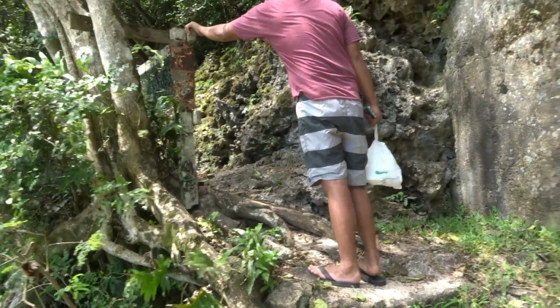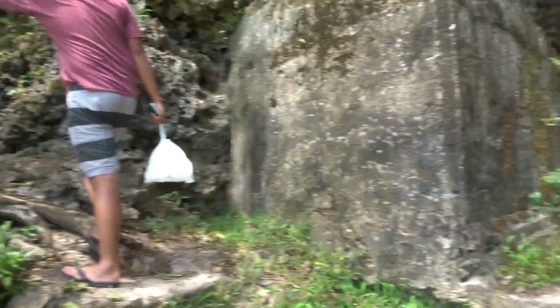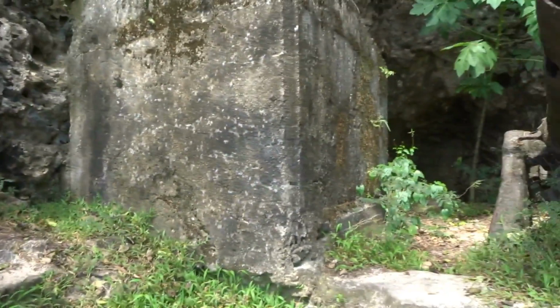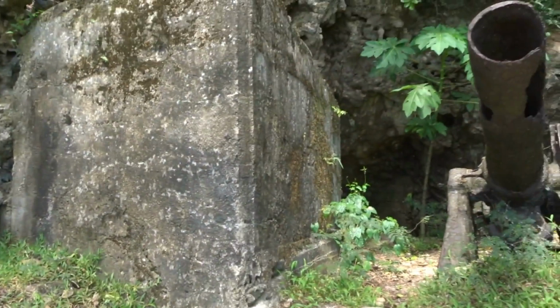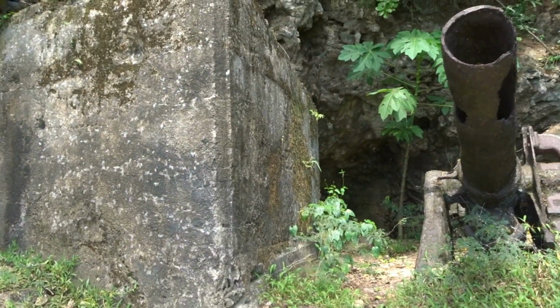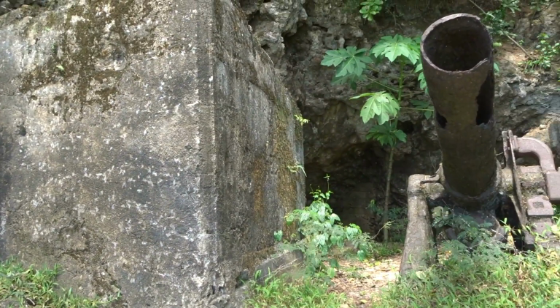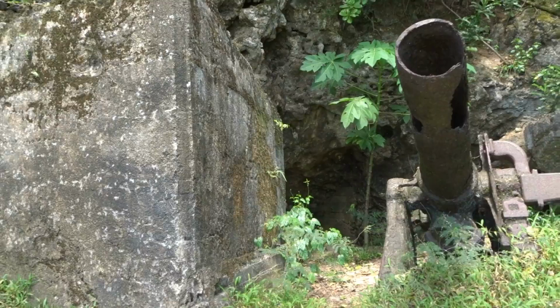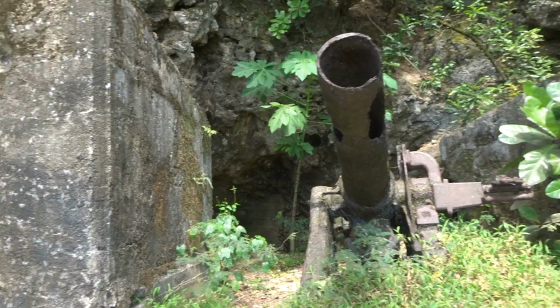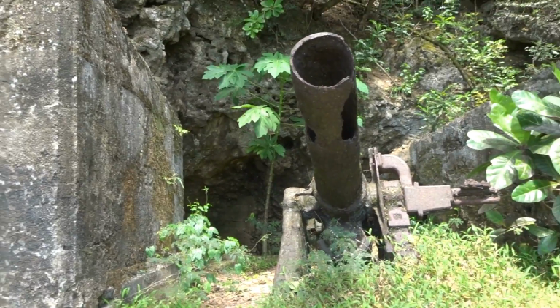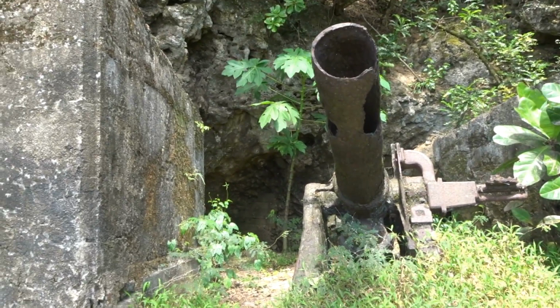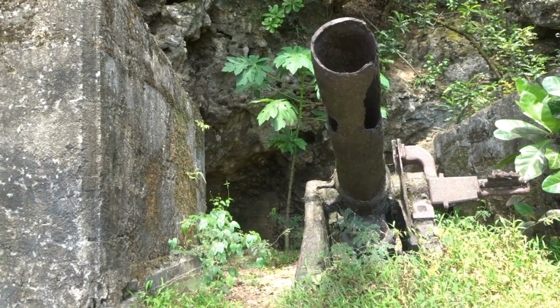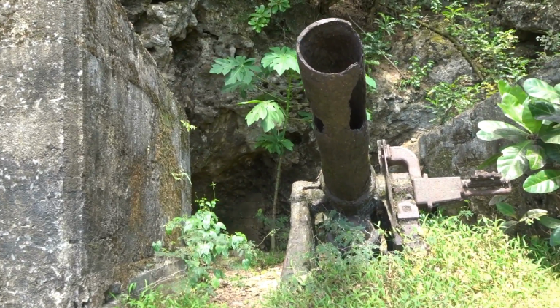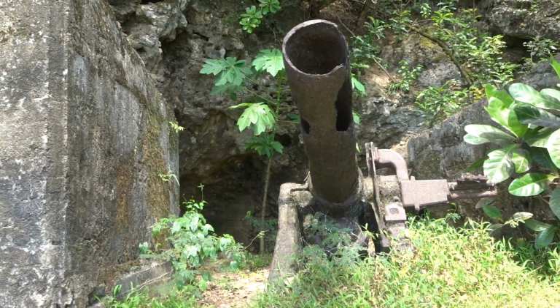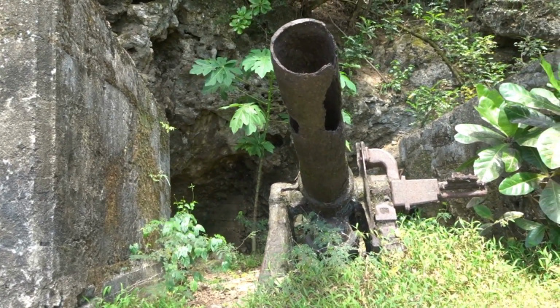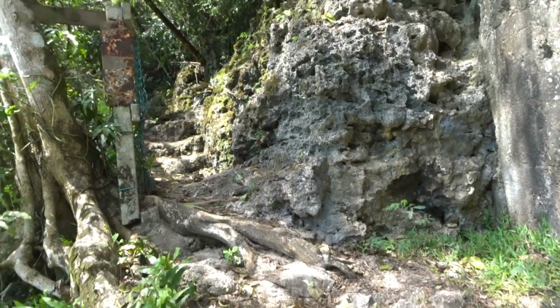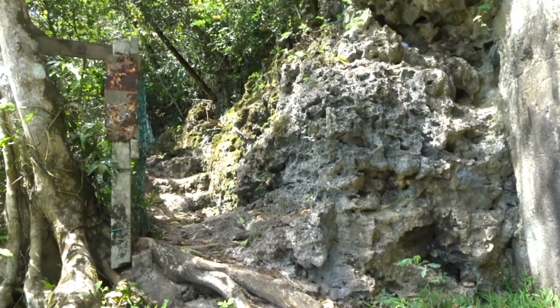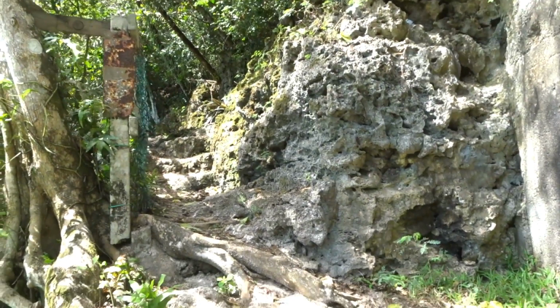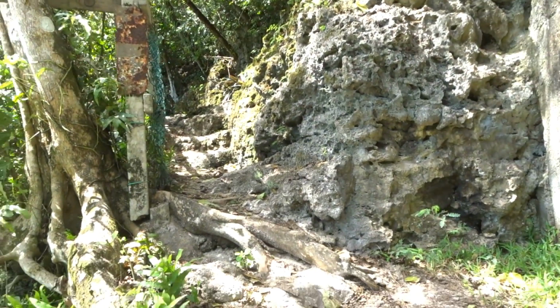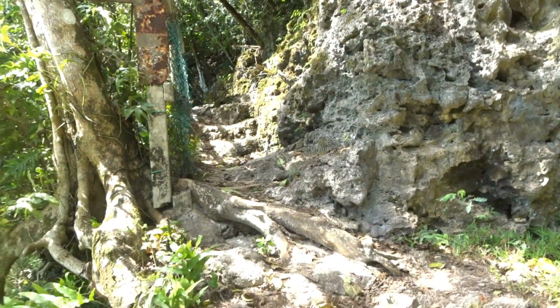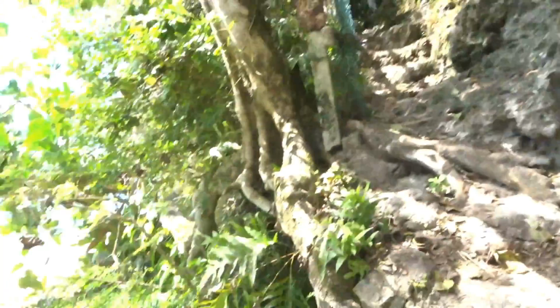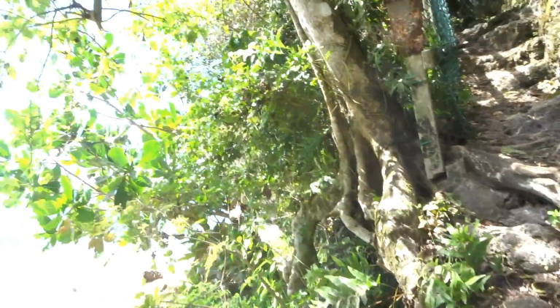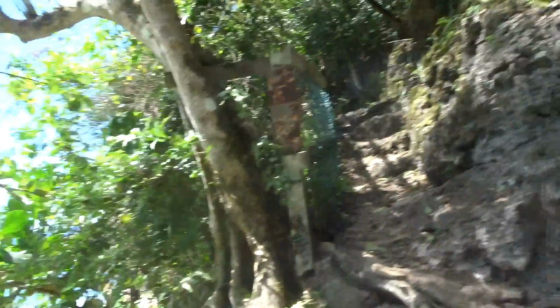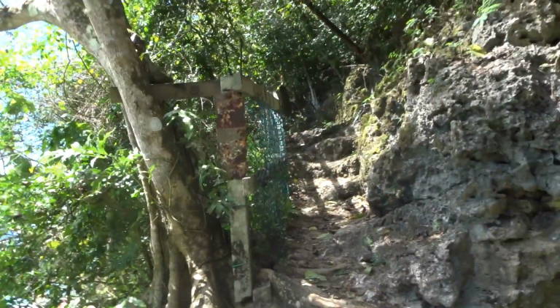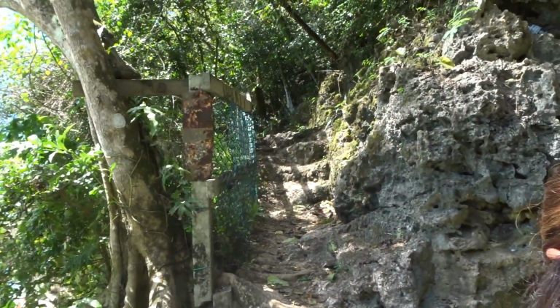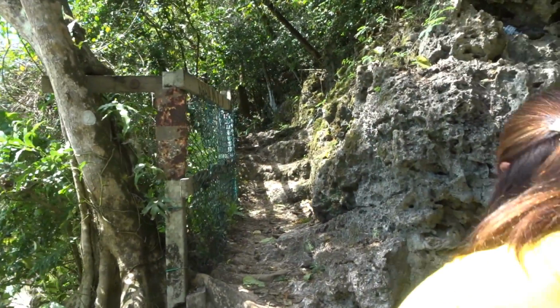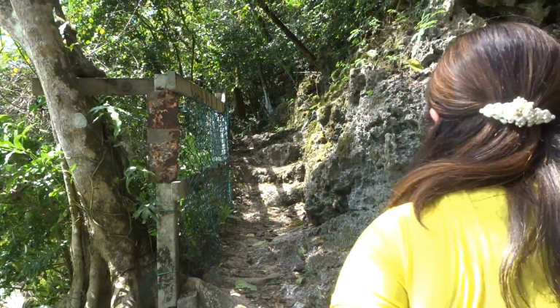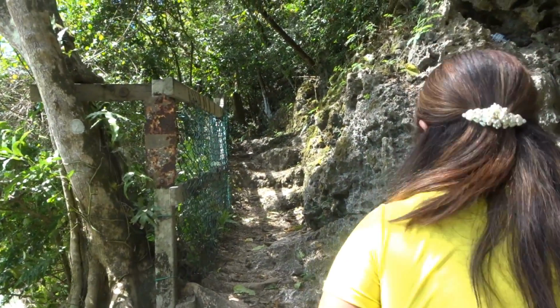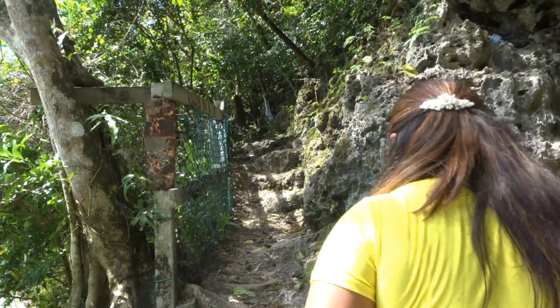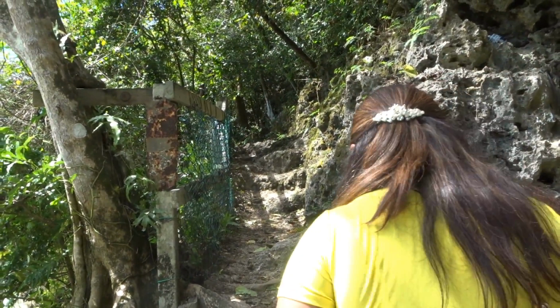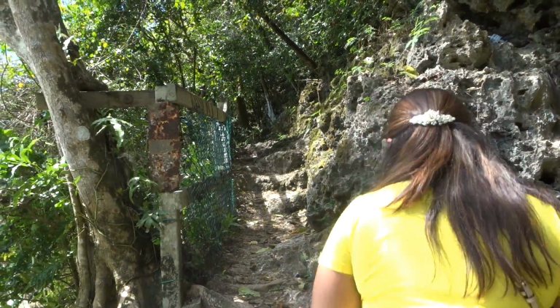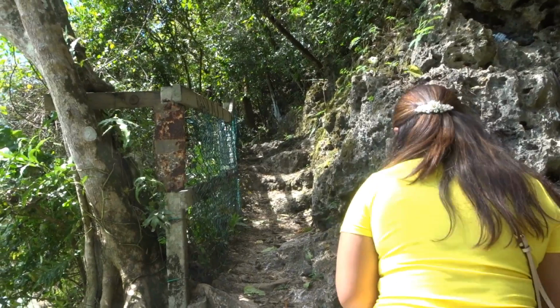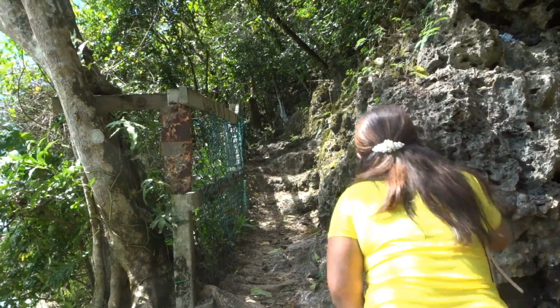Look at this — WW2. And that's the way we're gonna go. Be careful, that hand railing is loose.